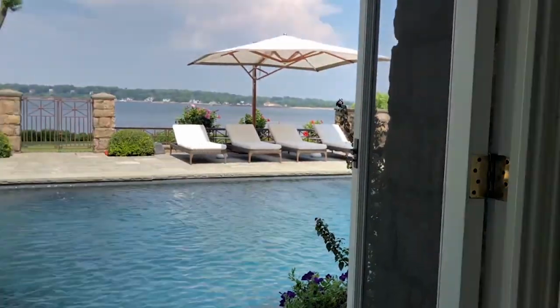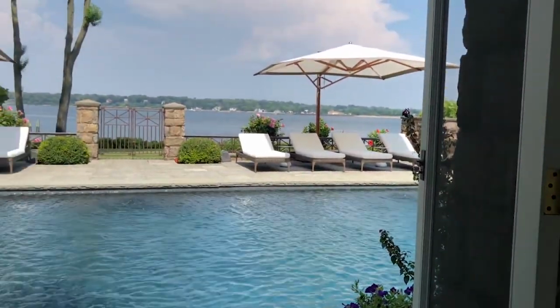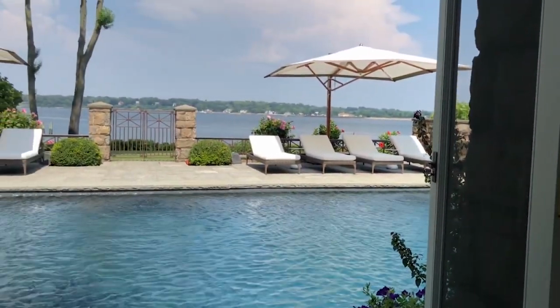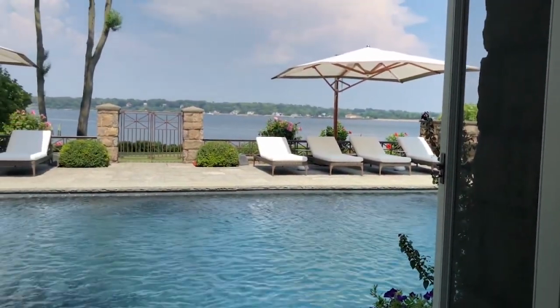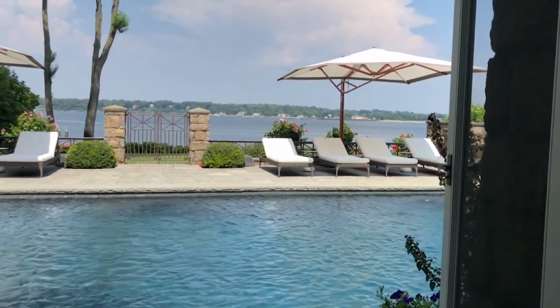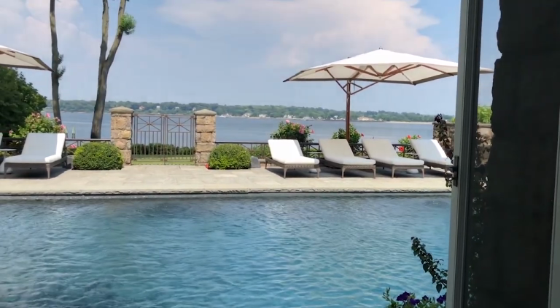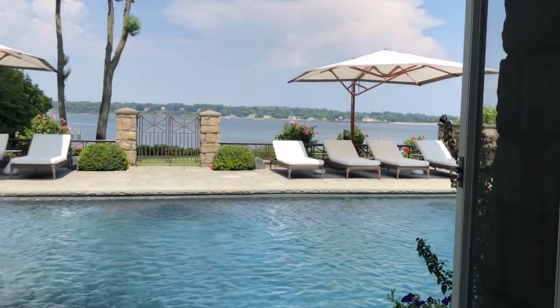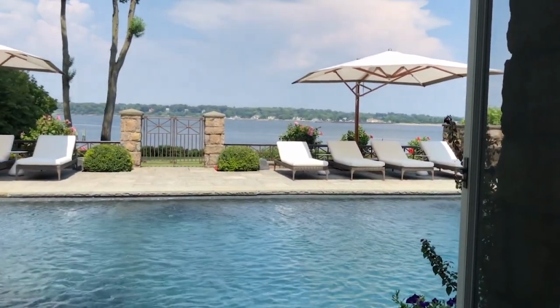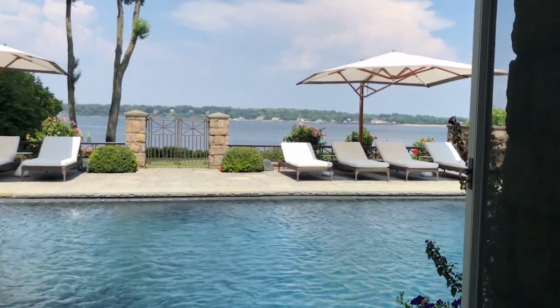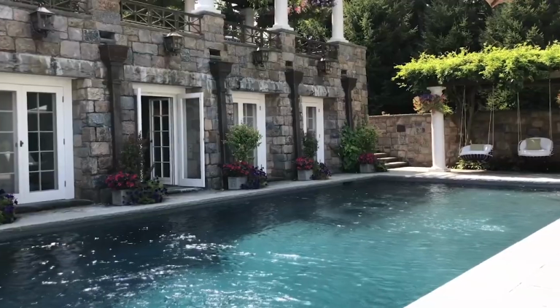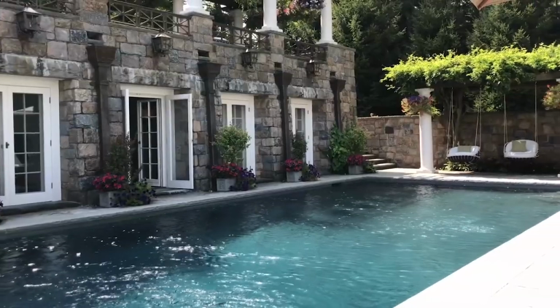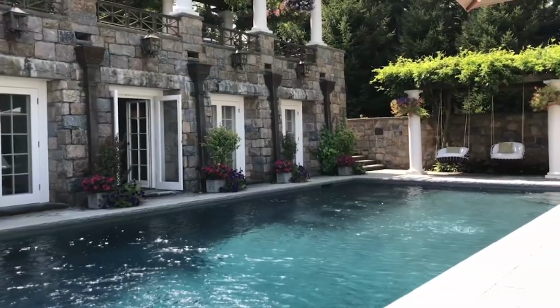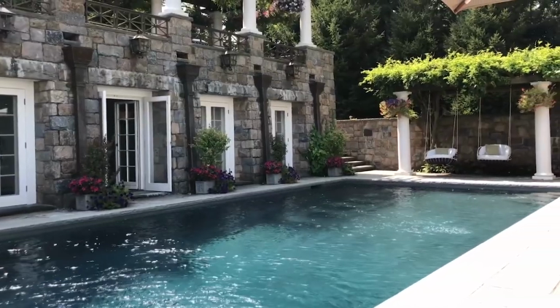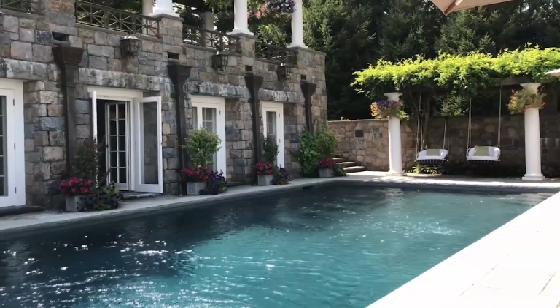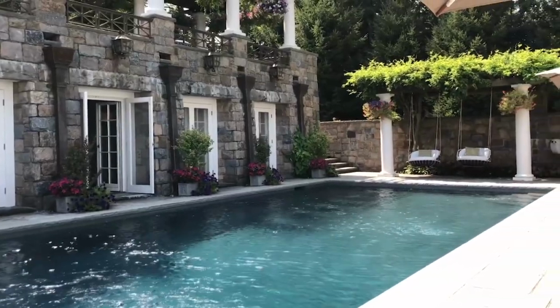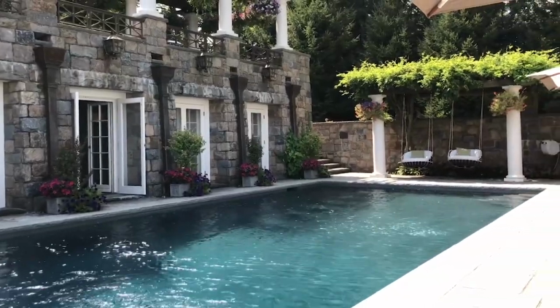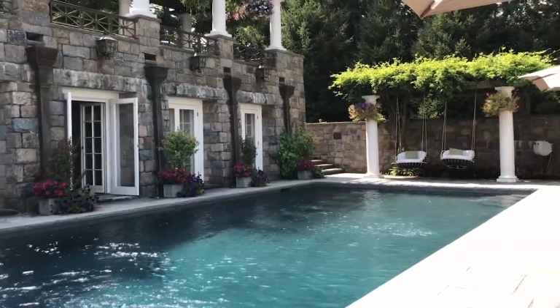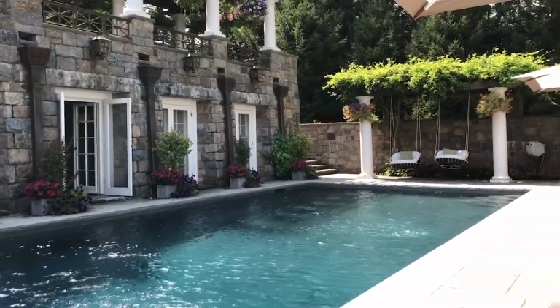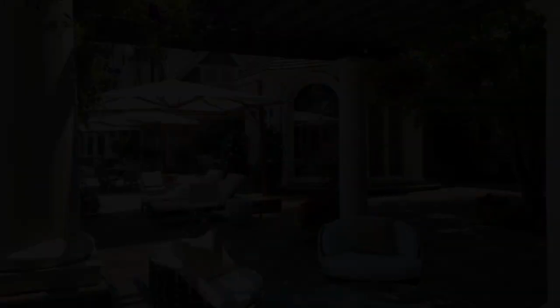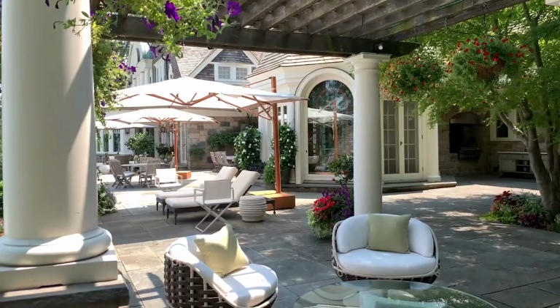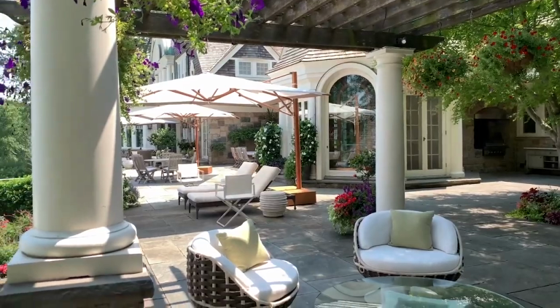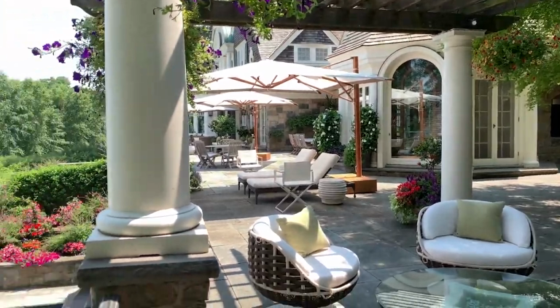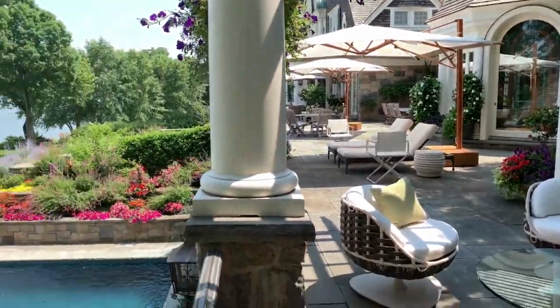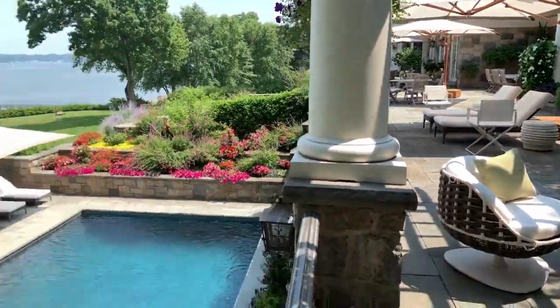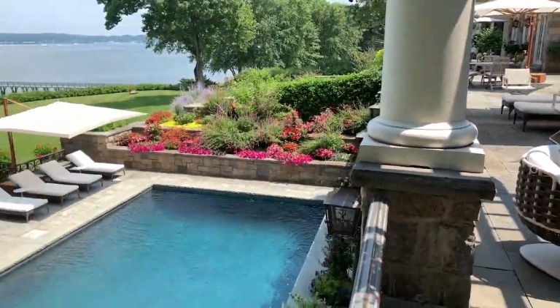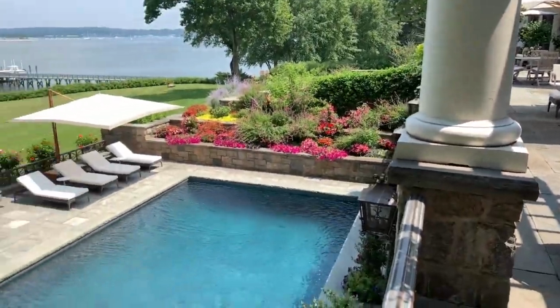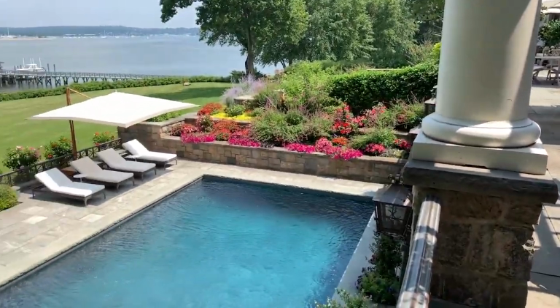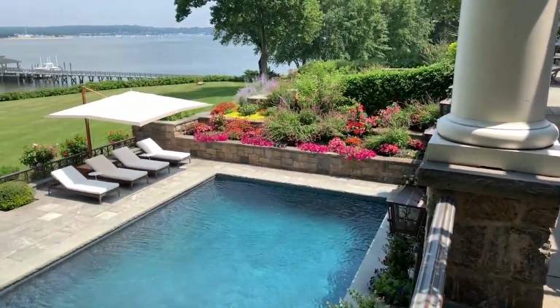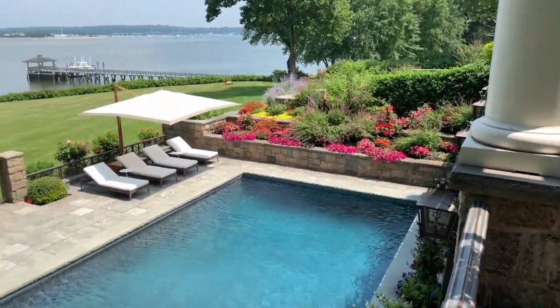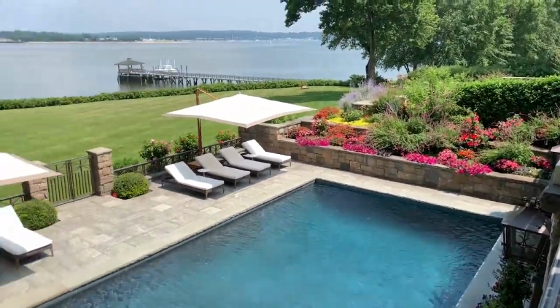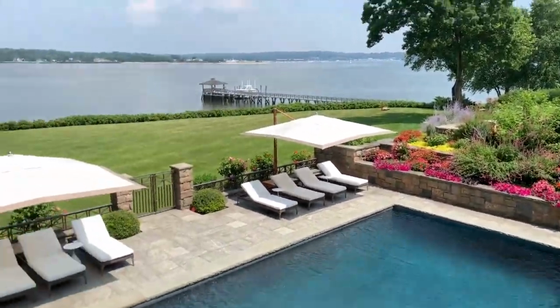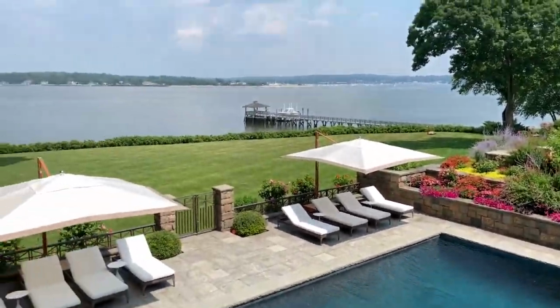Directly adjacent to the indoor pool is an outdoor pool with slate tile surround. Surrounding the pool is a round, roofed pavilion and spacious entertaining patio.